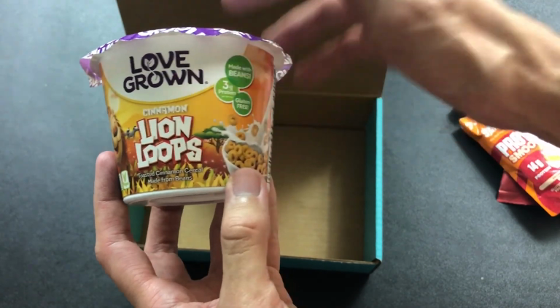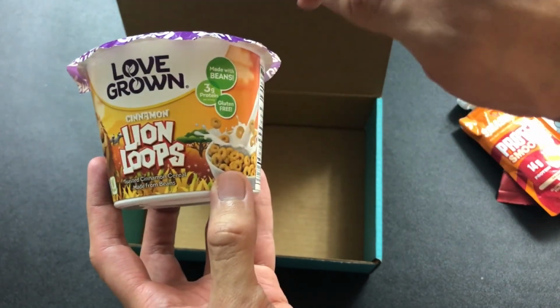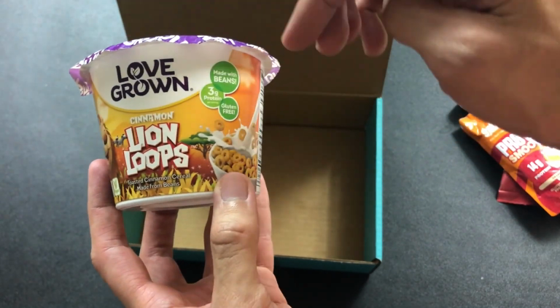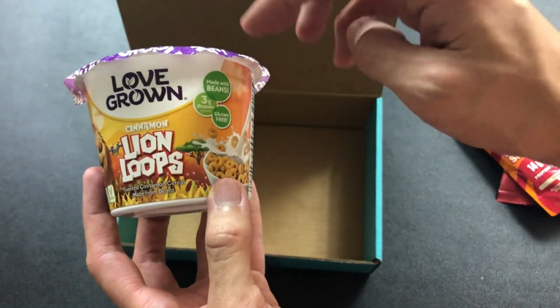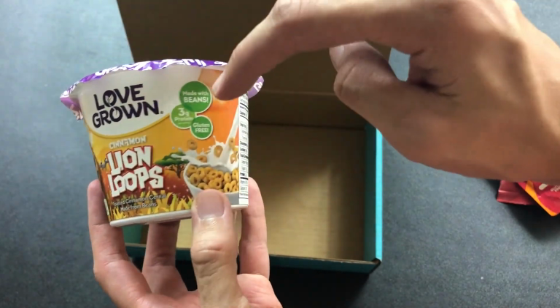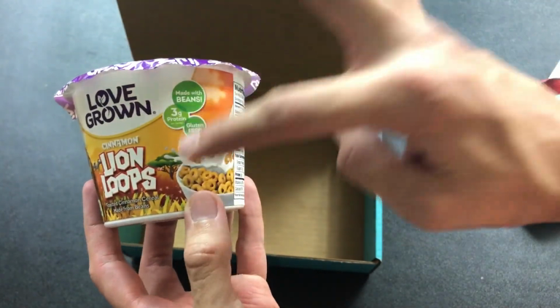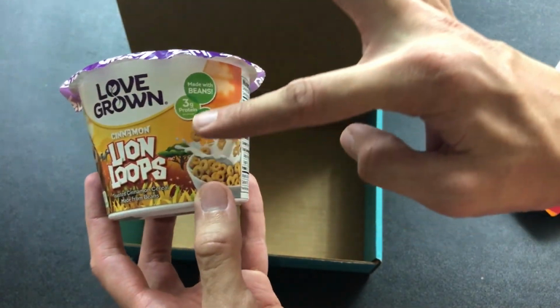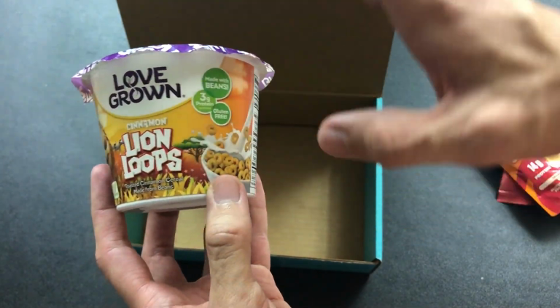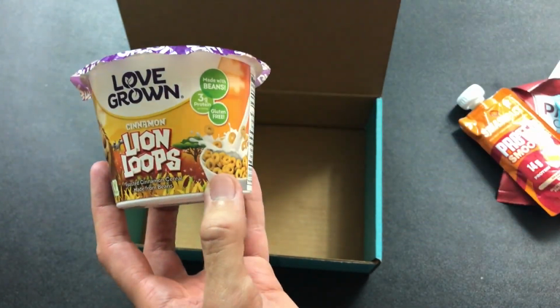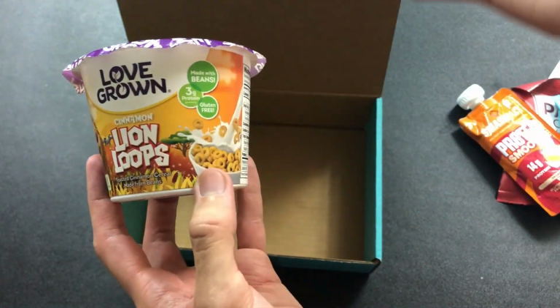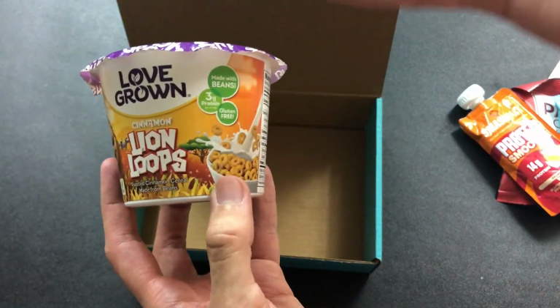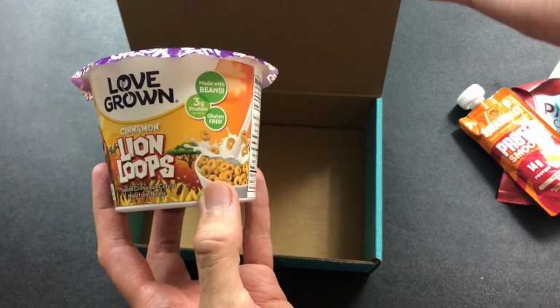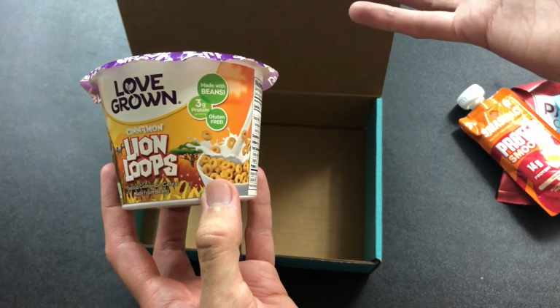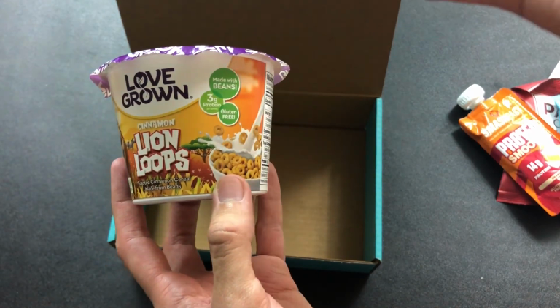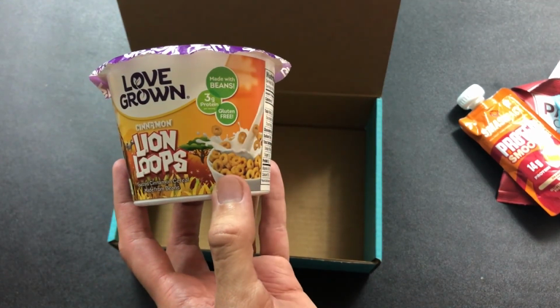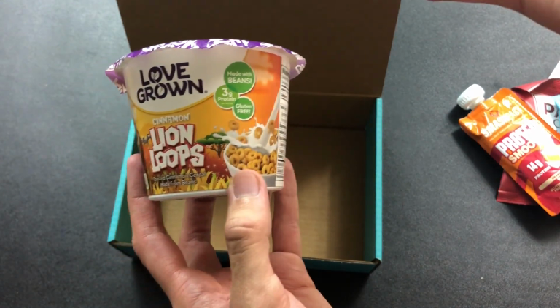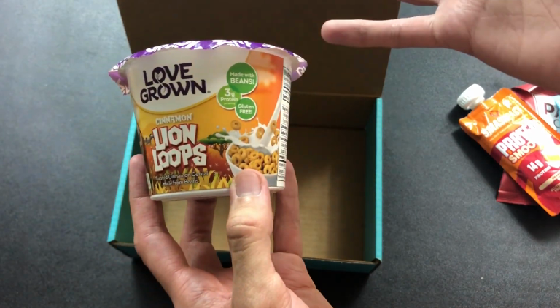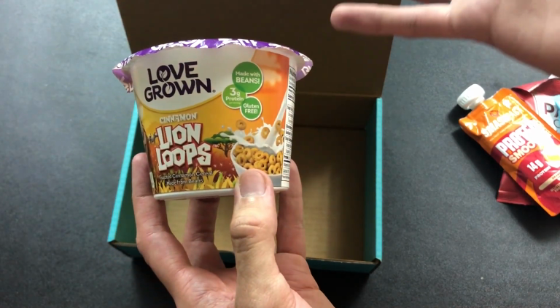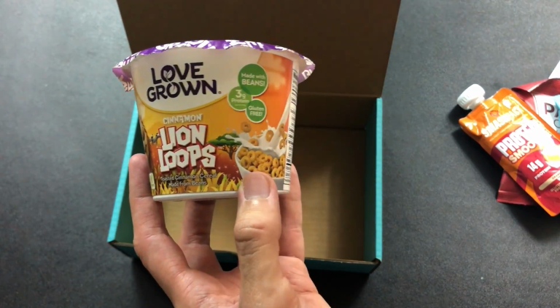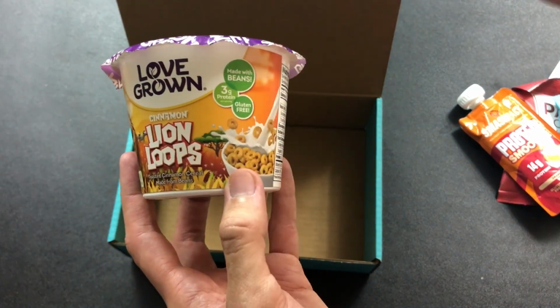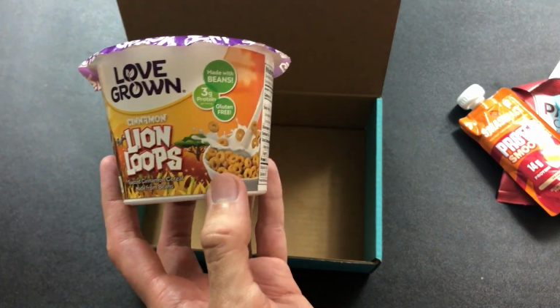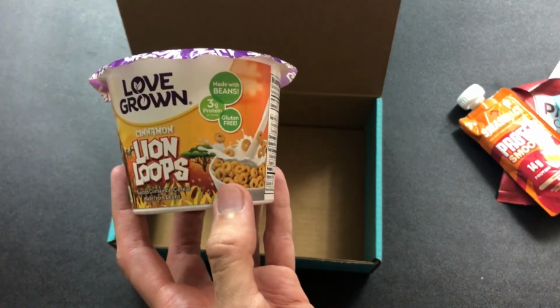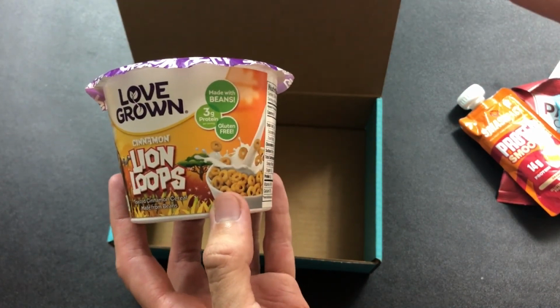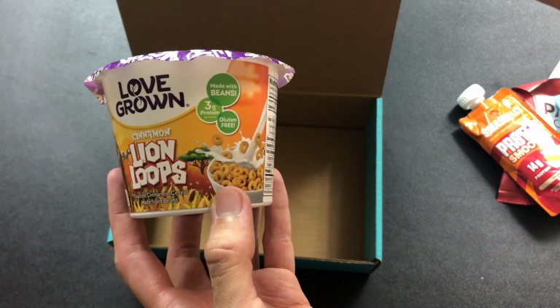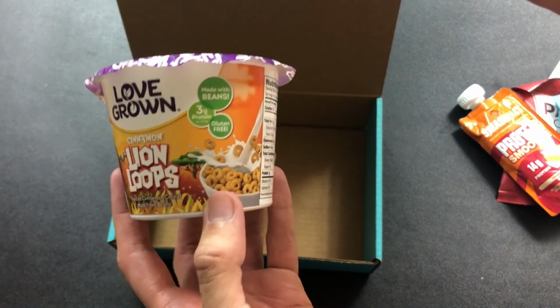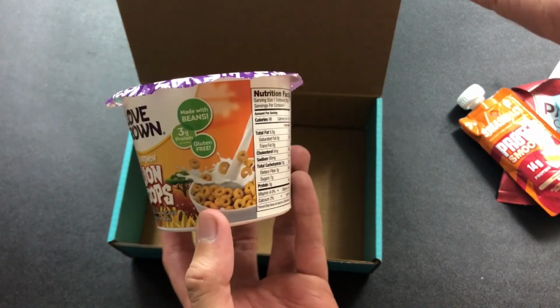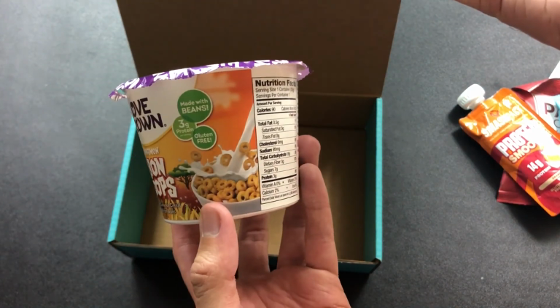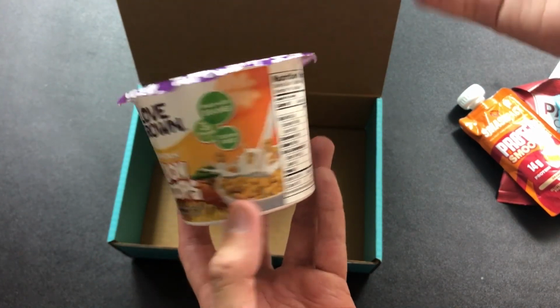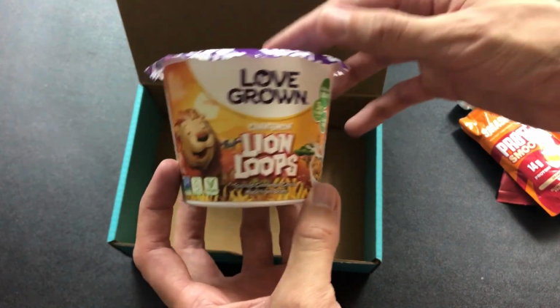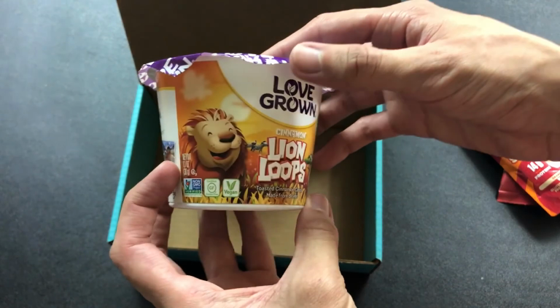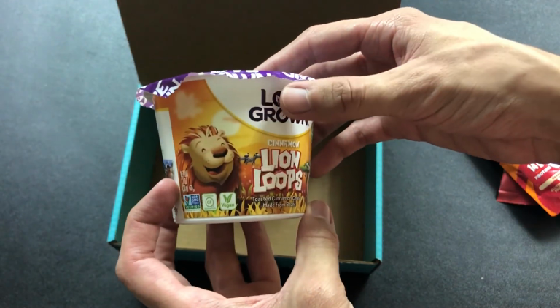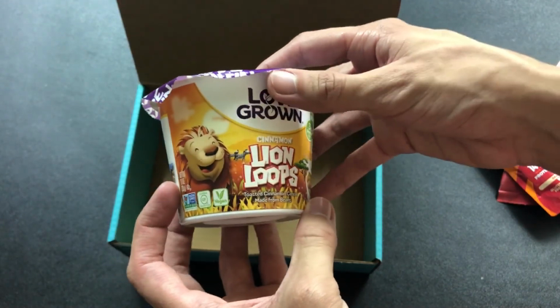It's toasted cinnamon cereal made from beans. That was the other thing — they're made with beans, which I thought was crazy. I thought it would taste nasty, like beans and milk, but it actually tastes like cereal. So that is awesome.